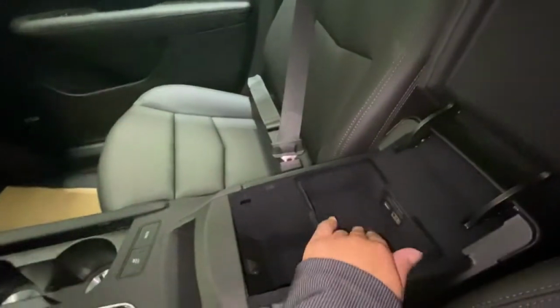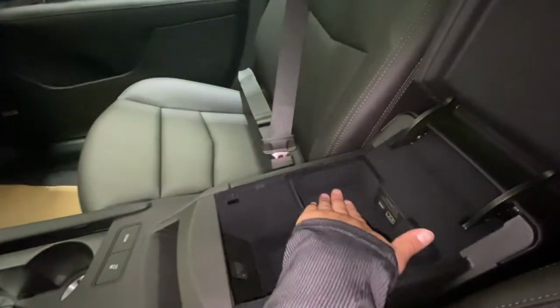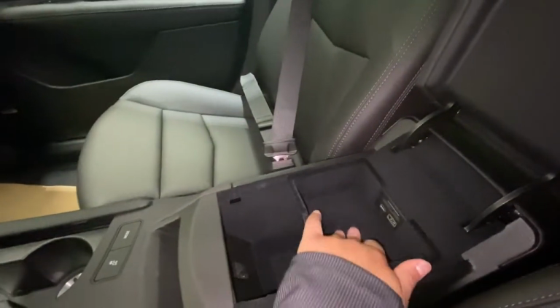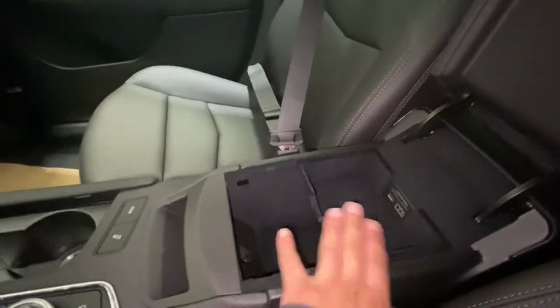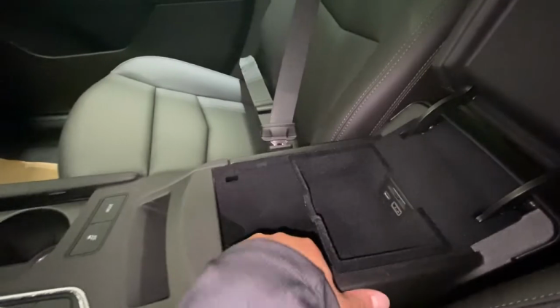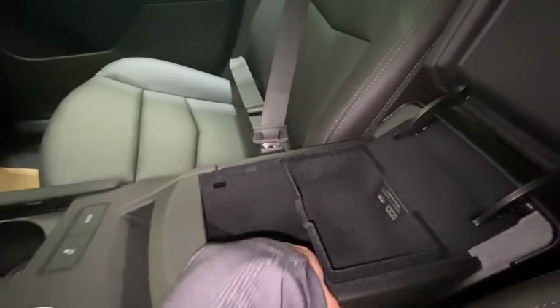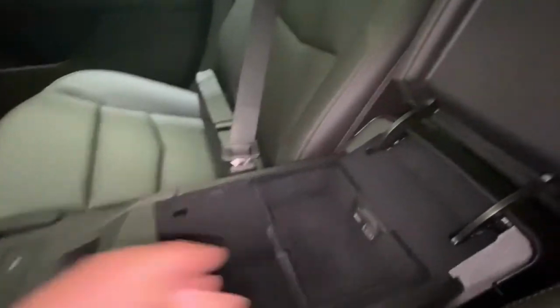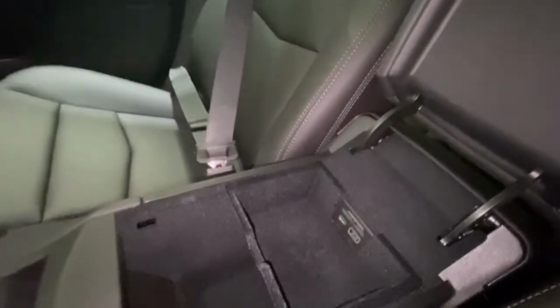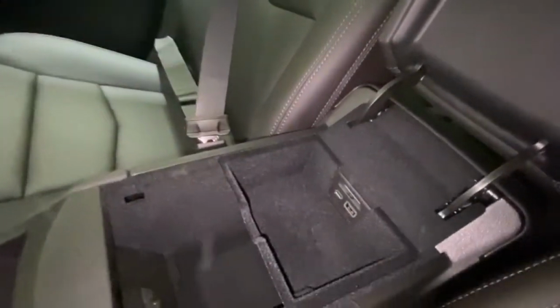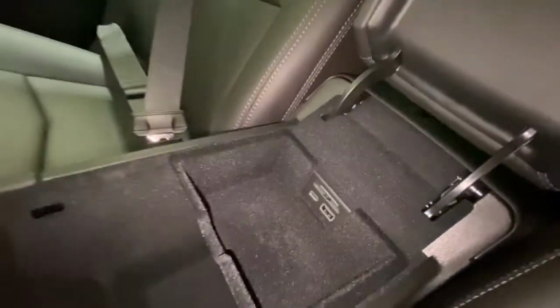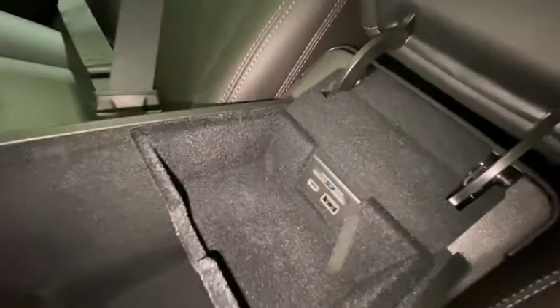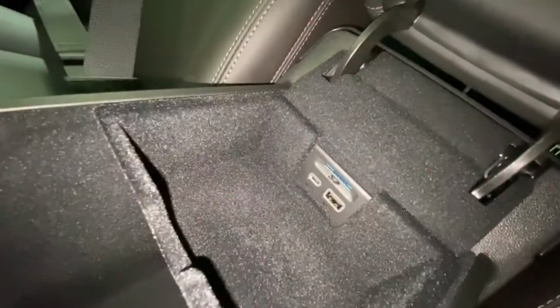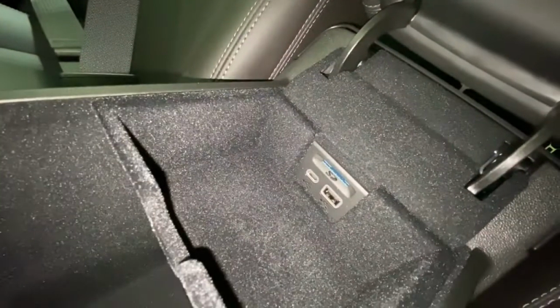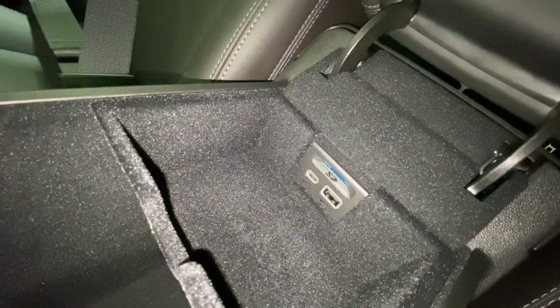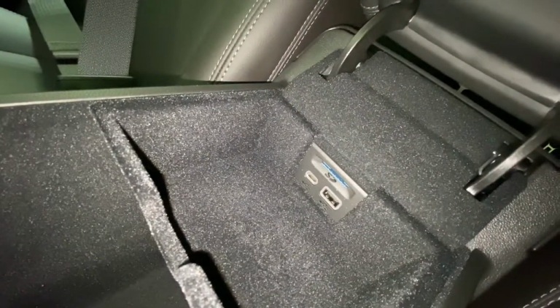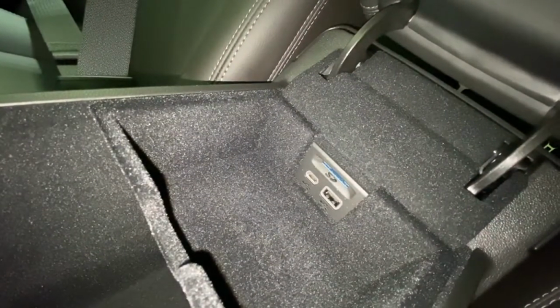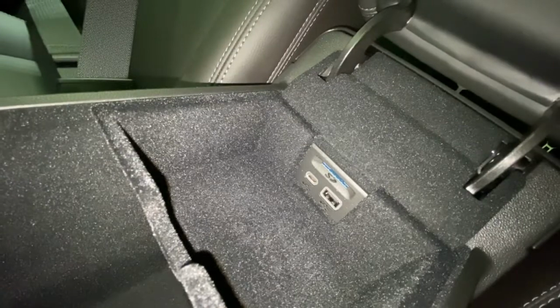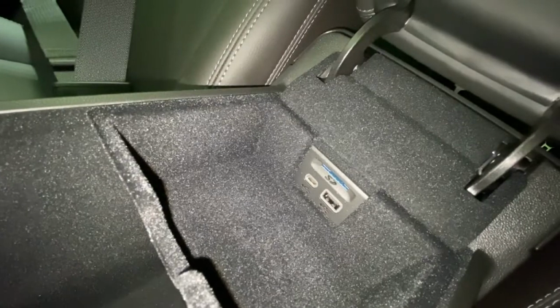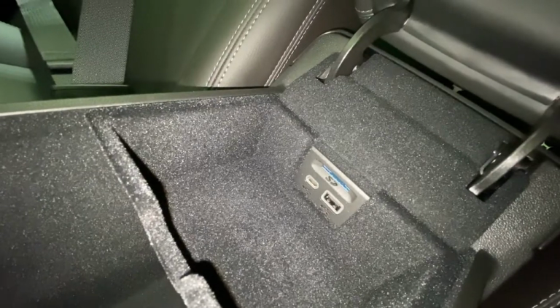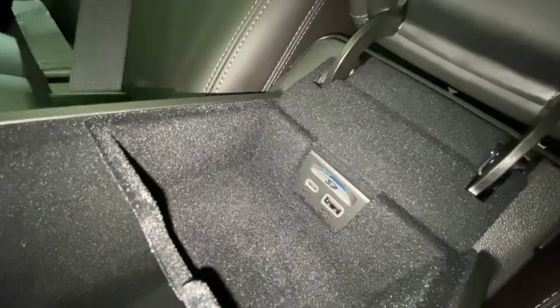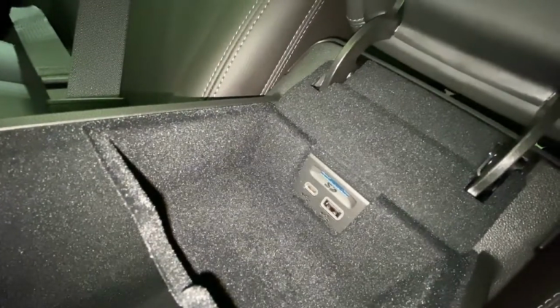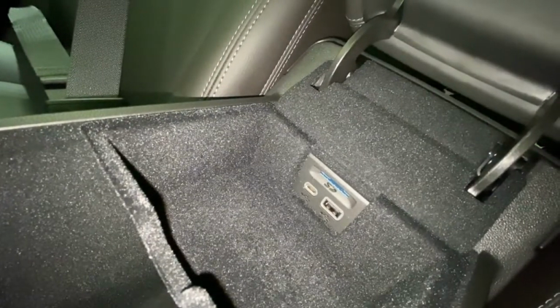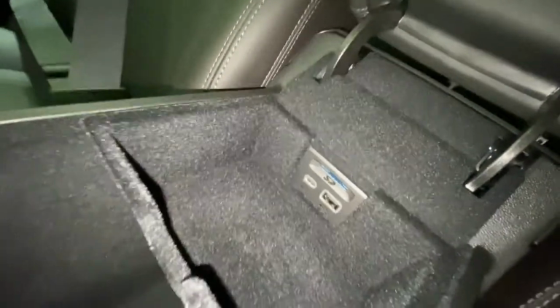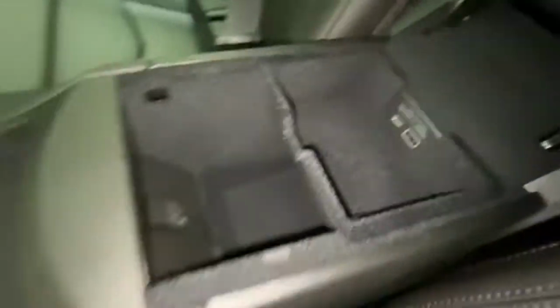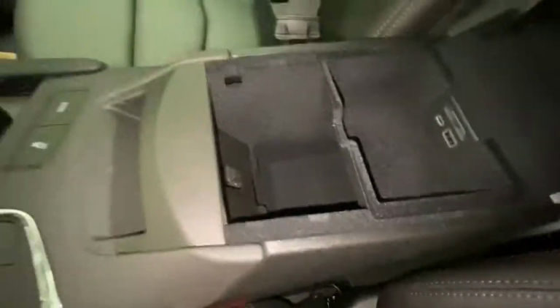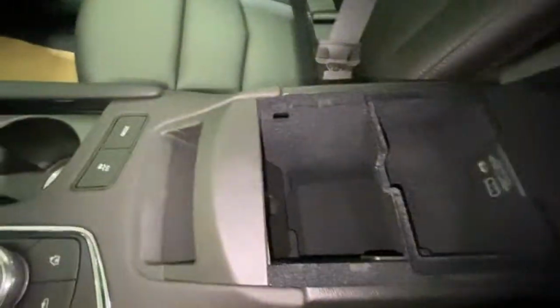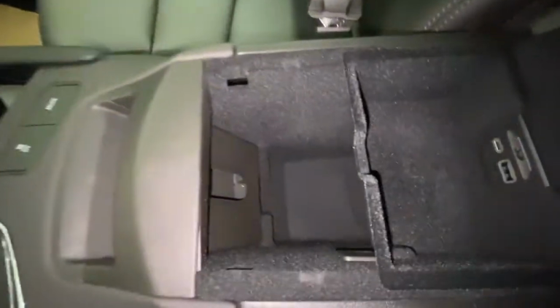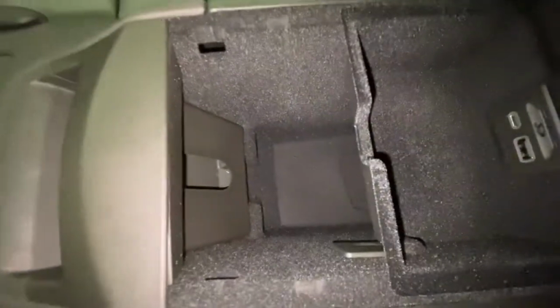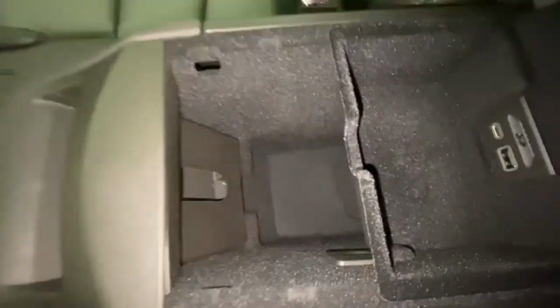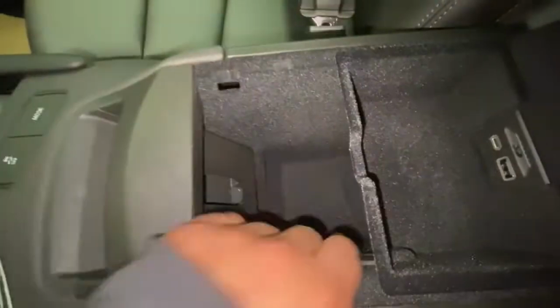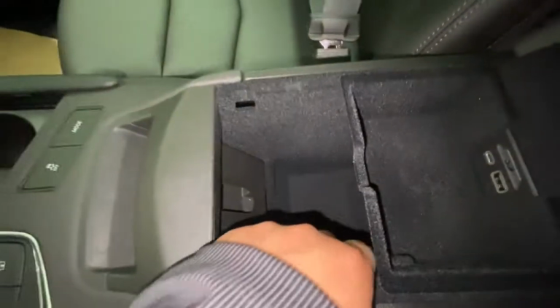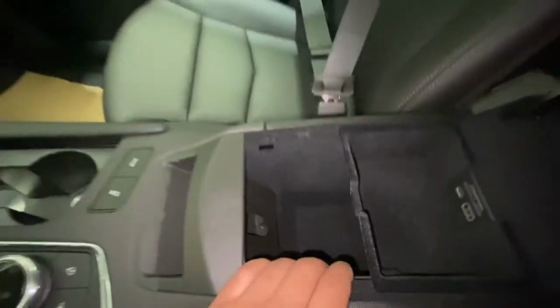All felt inside the center console. You have your USB and USB-C charging ports along with your SD card reader. Felt everywhere.